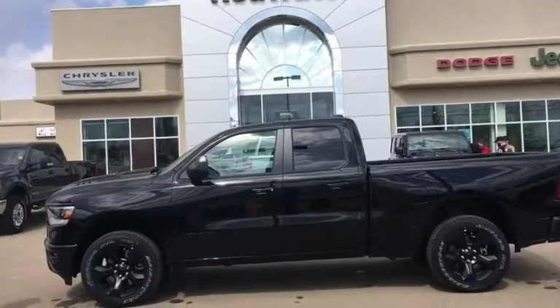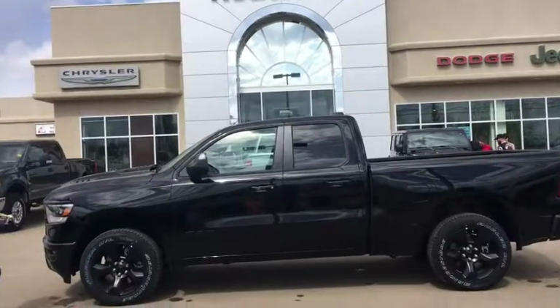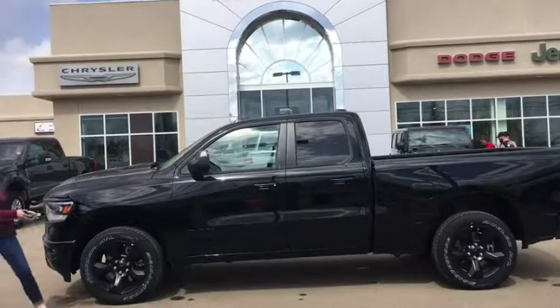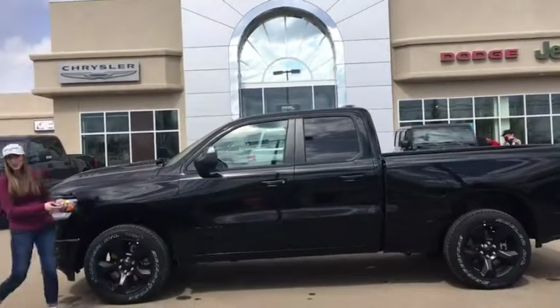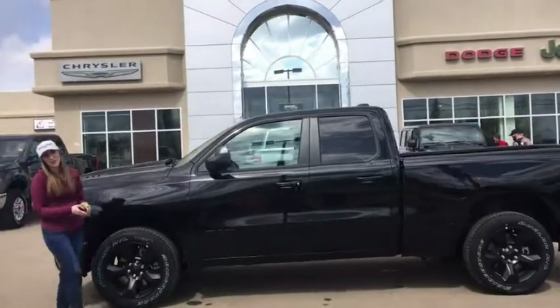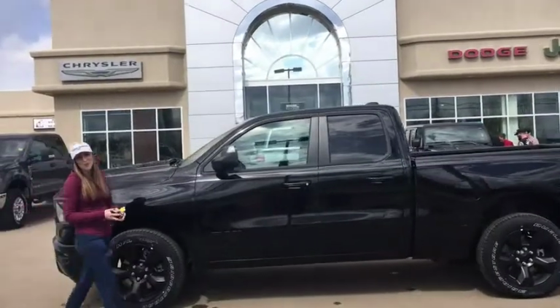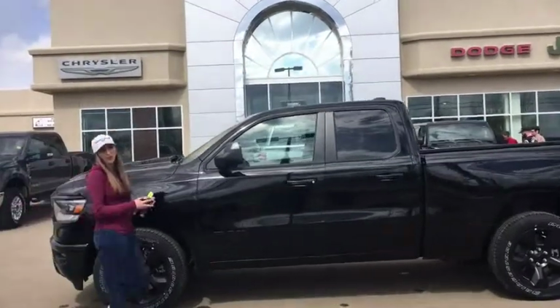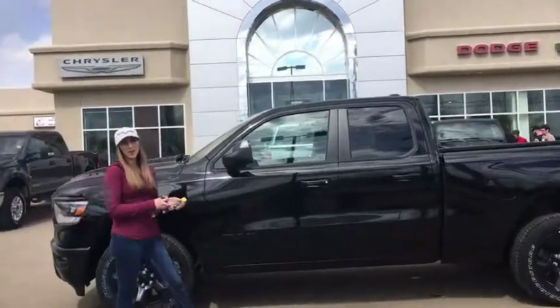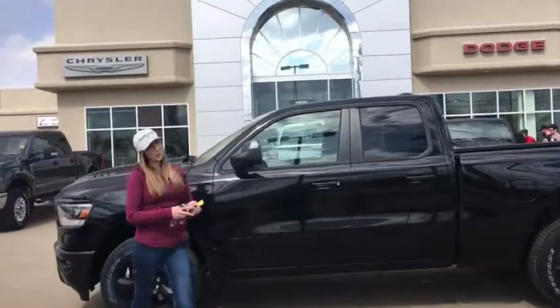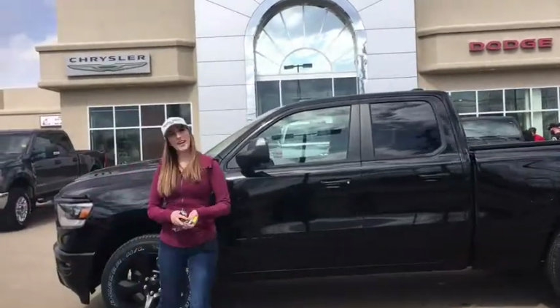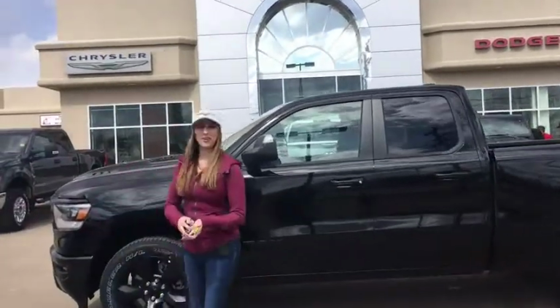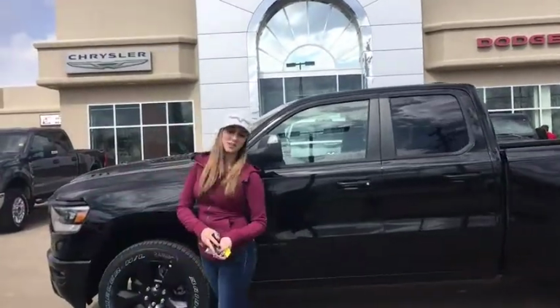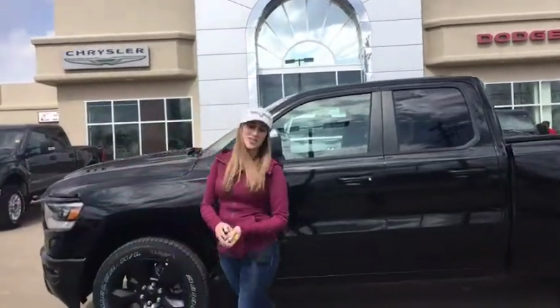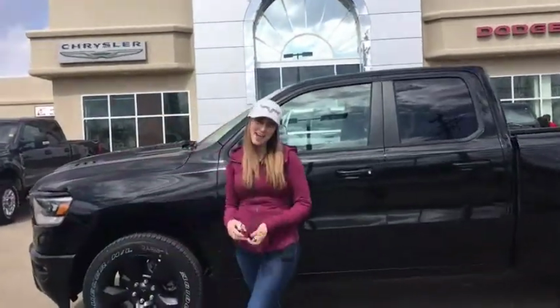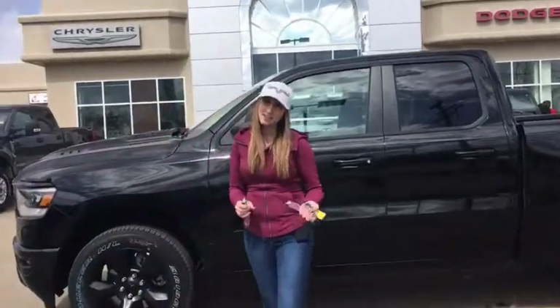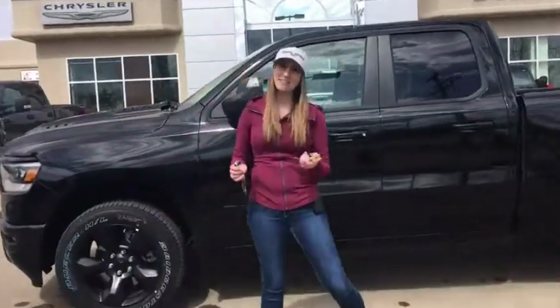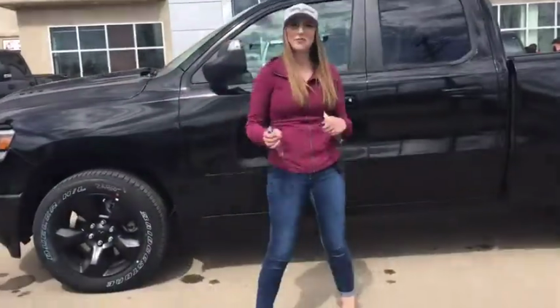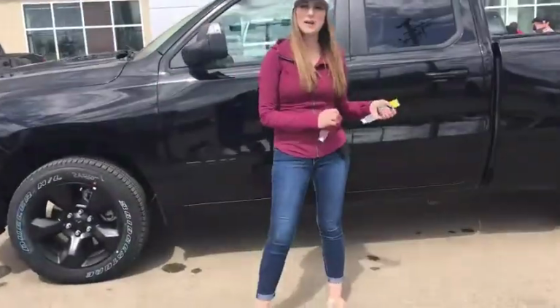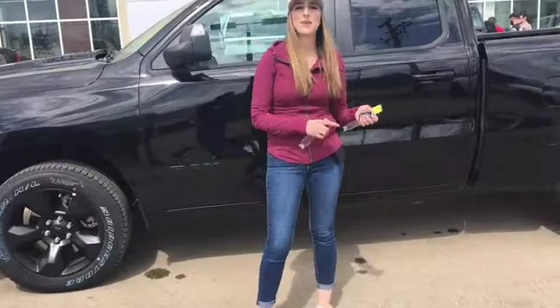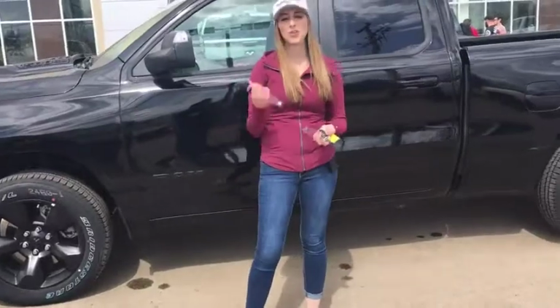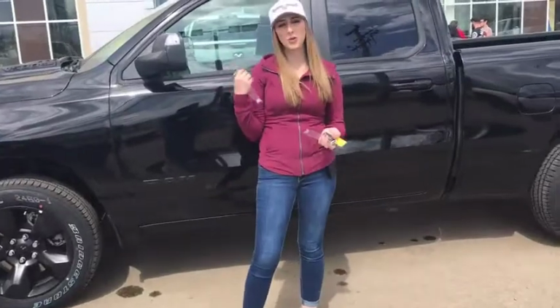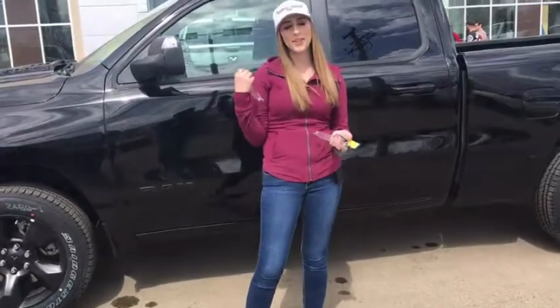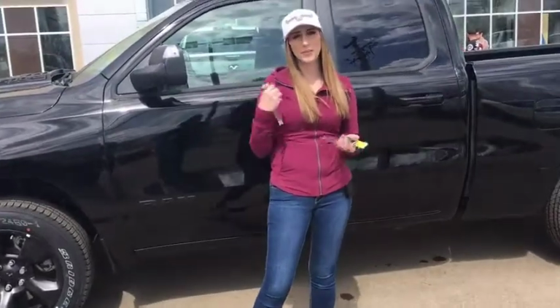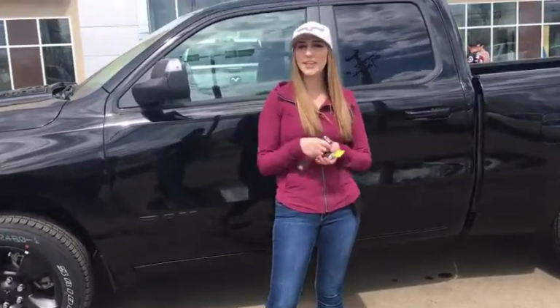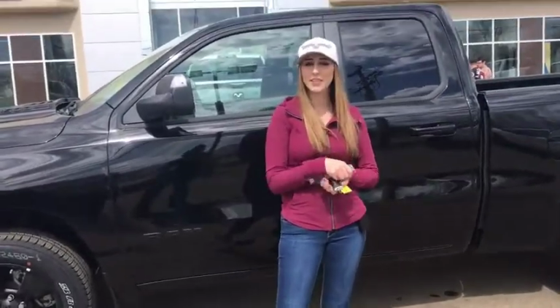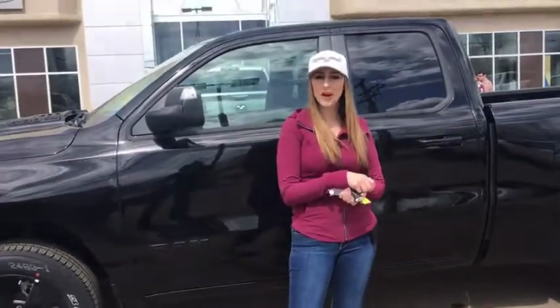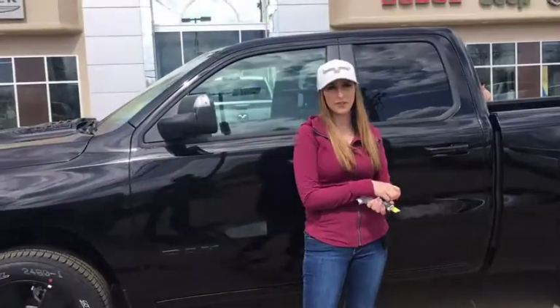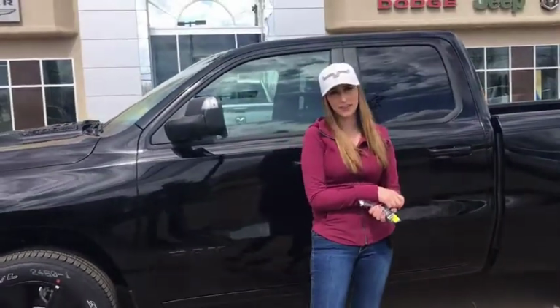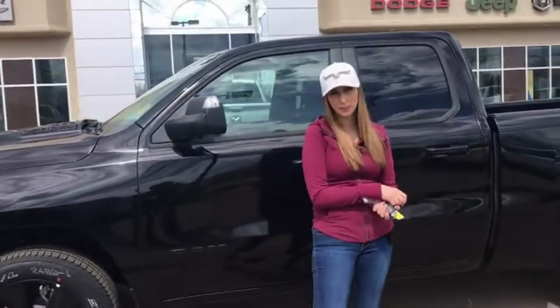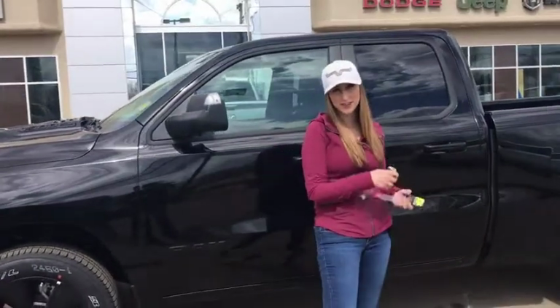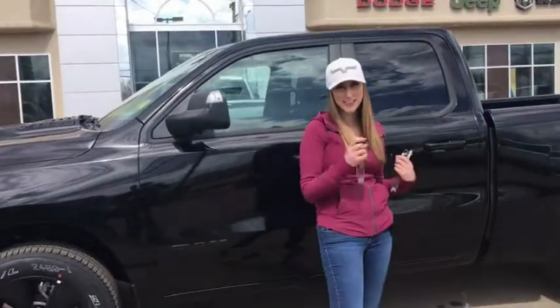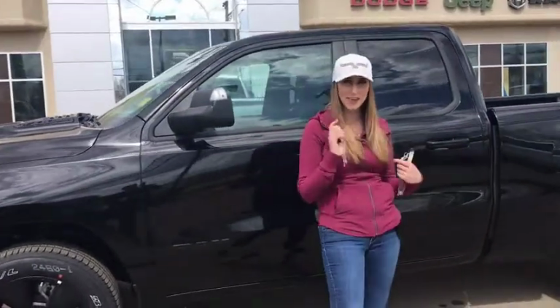Hey guys, it's Jill down at Redwater Dodge, home of the $10 oil change and Rig Ready Rams. I'm going to show you this 2019 Ram 1500 Sport, so let's take a peek.